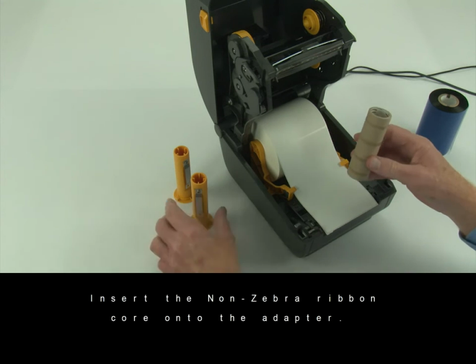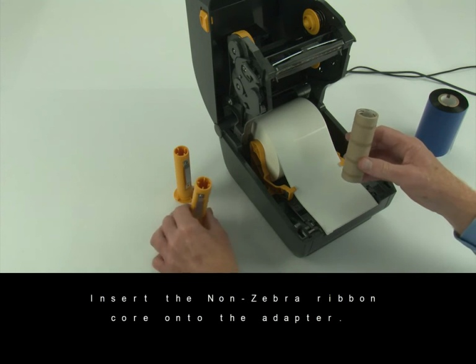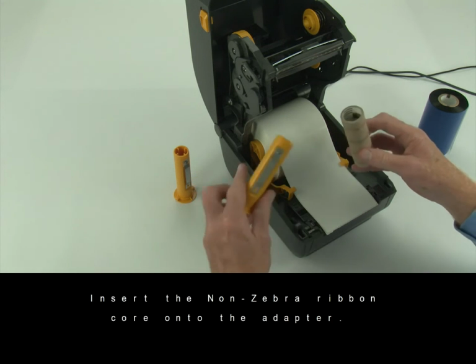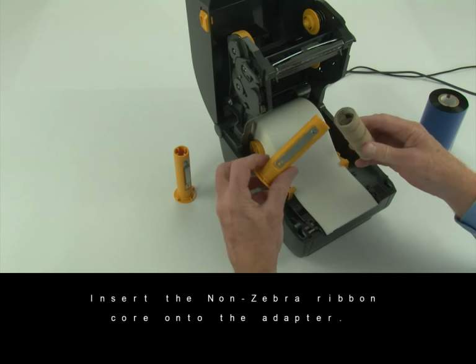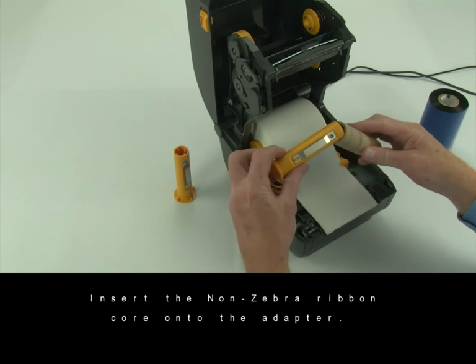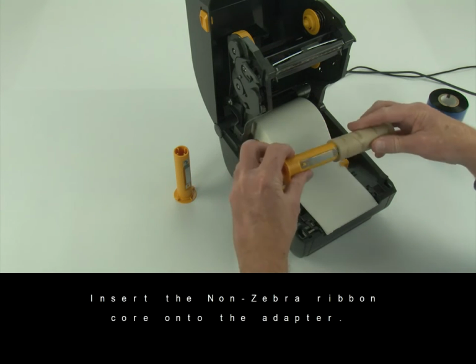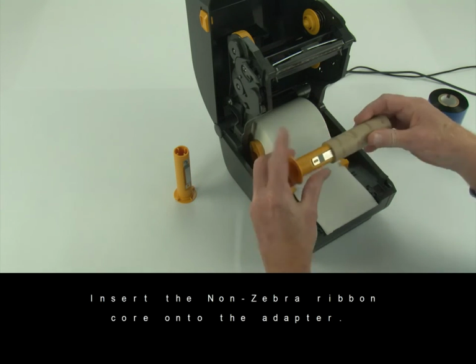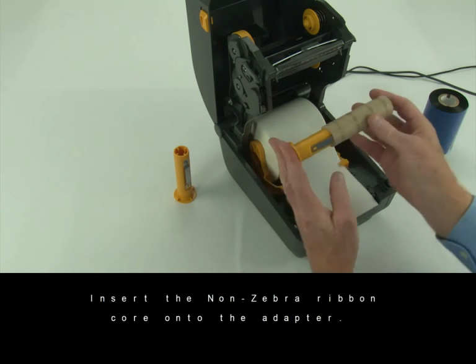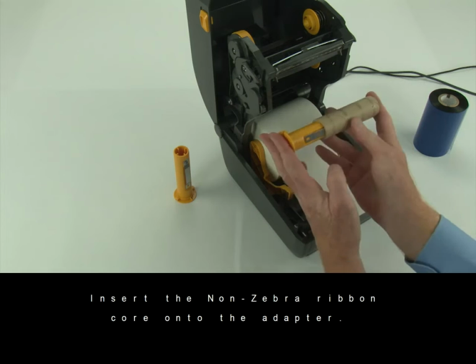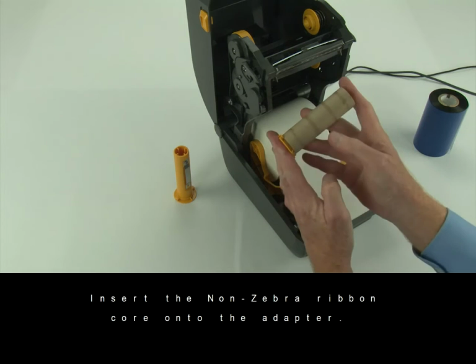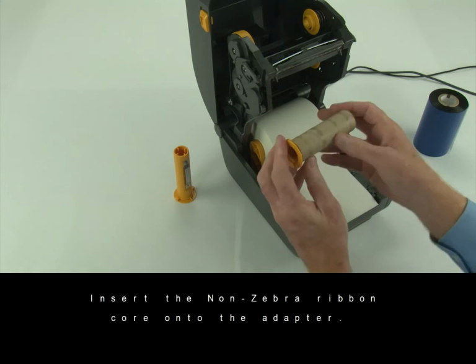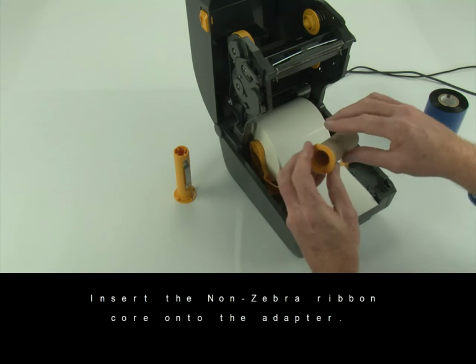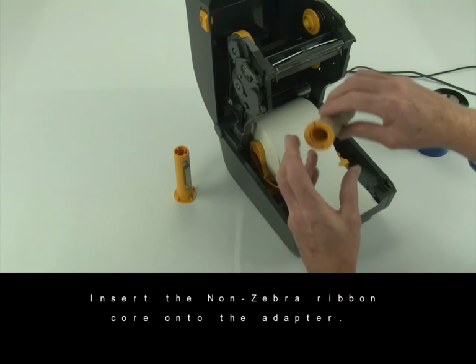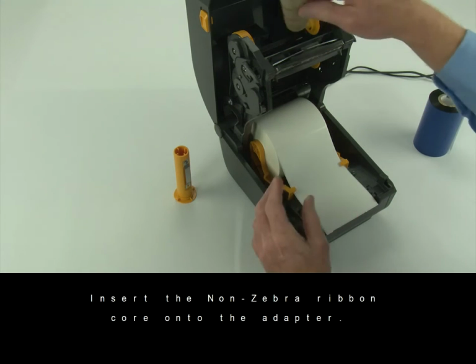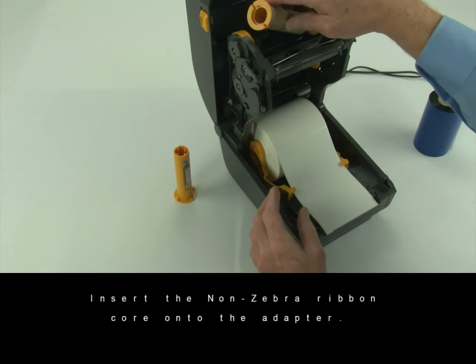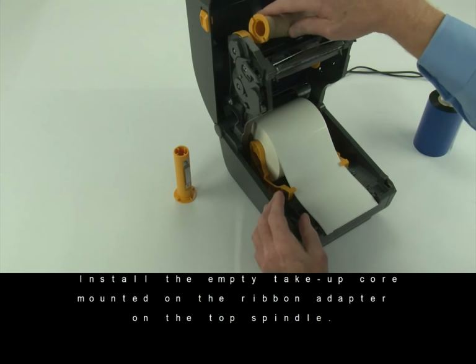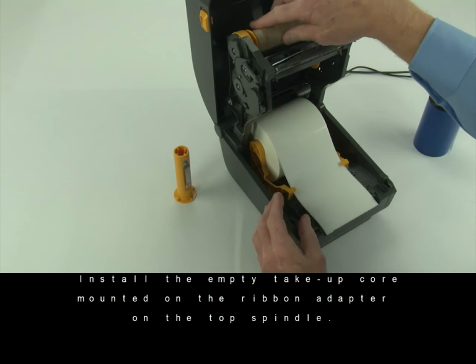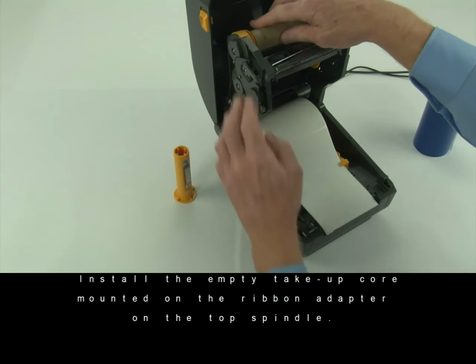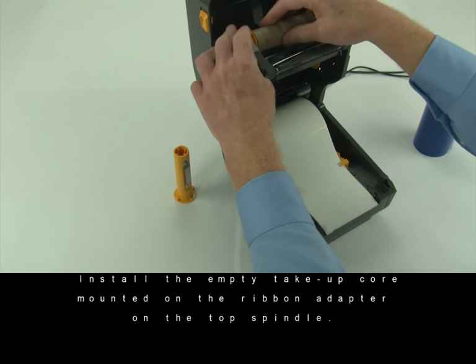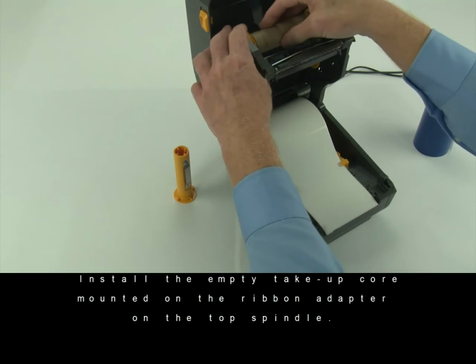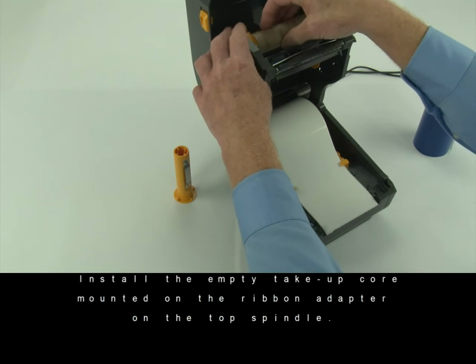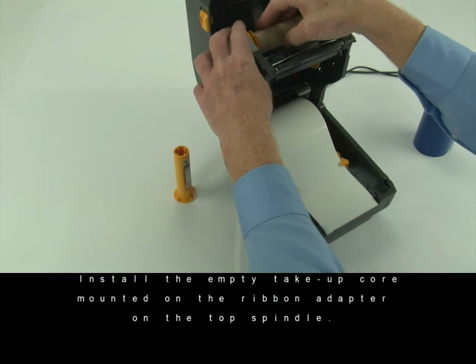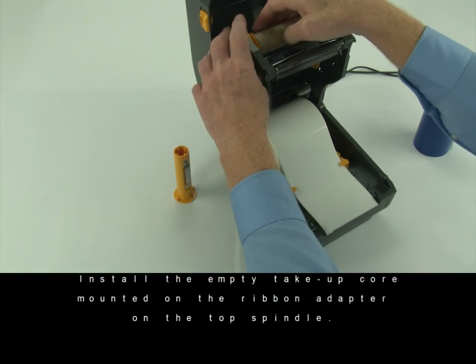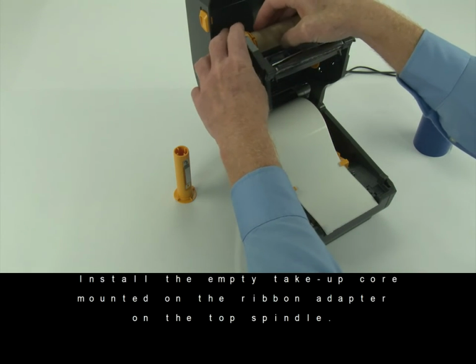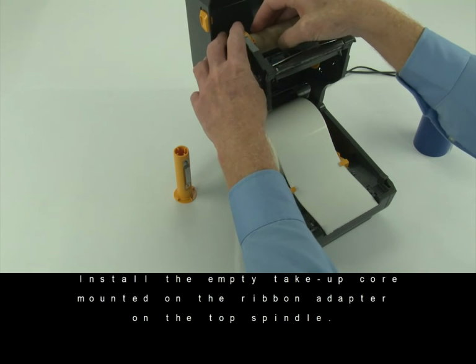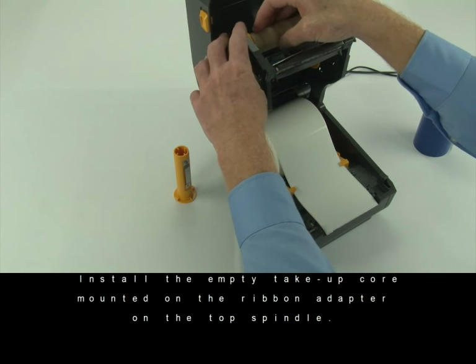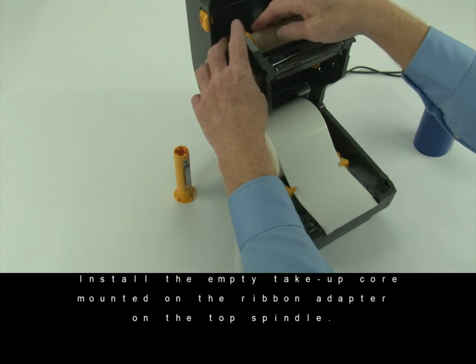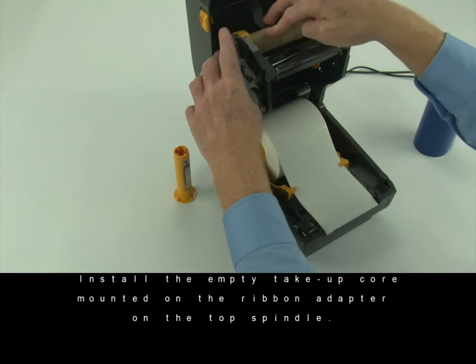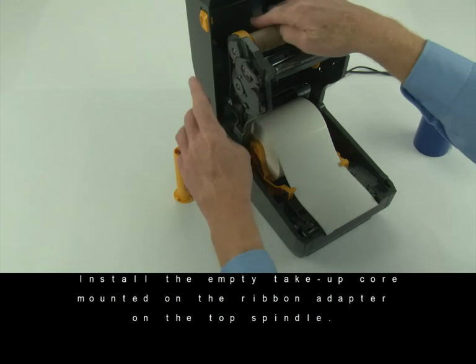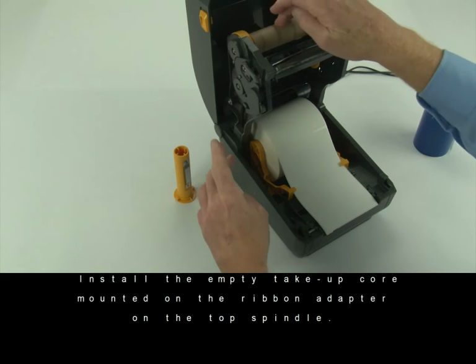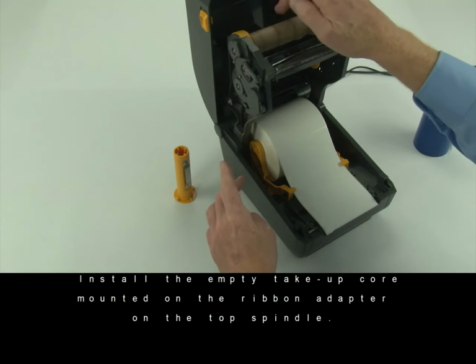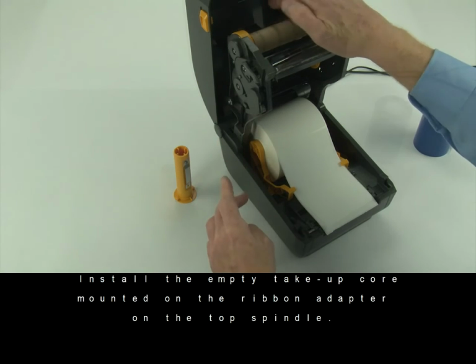Insert the non-Zebra ribbon core onto the adapter. Install the empty take-up core mounted on the ribbon adapter to the top spindle.